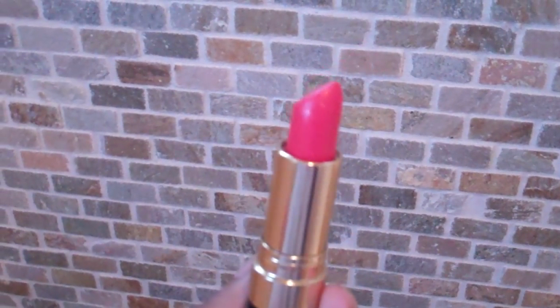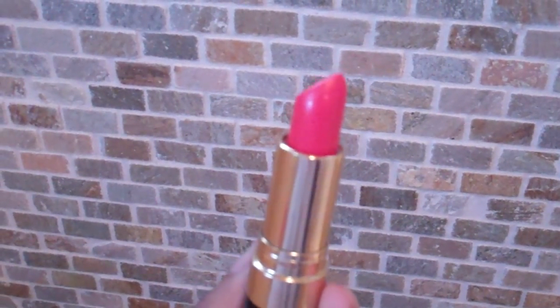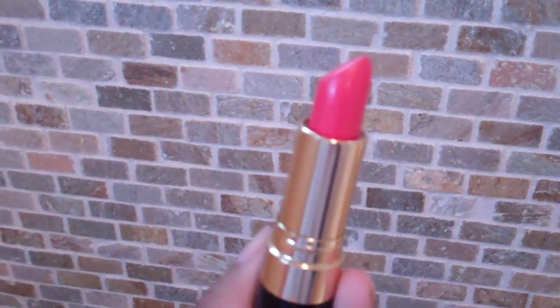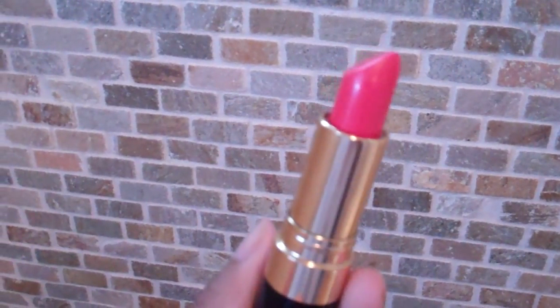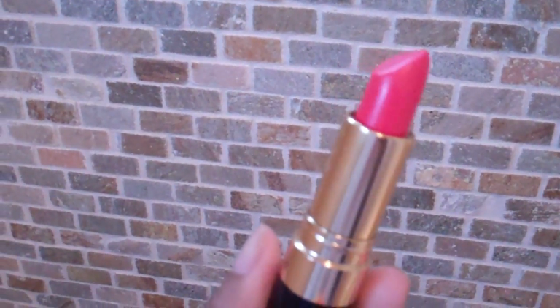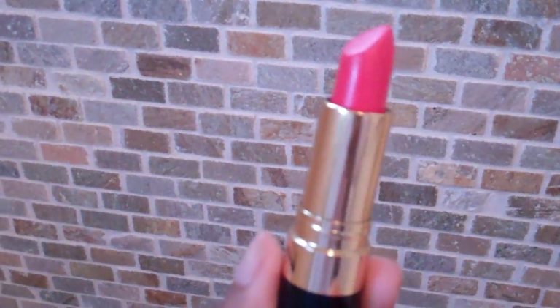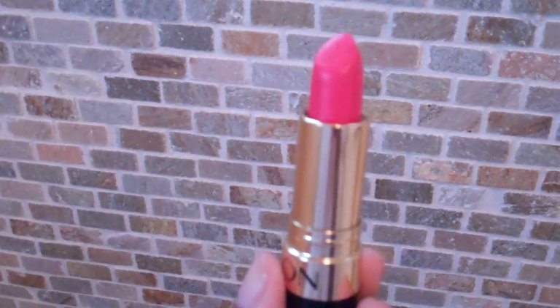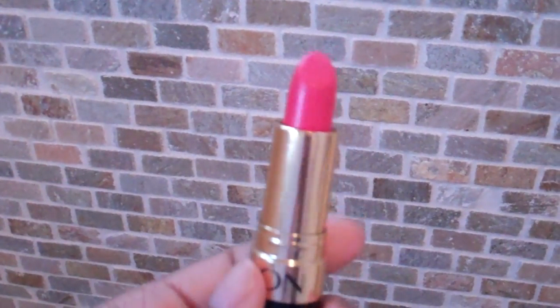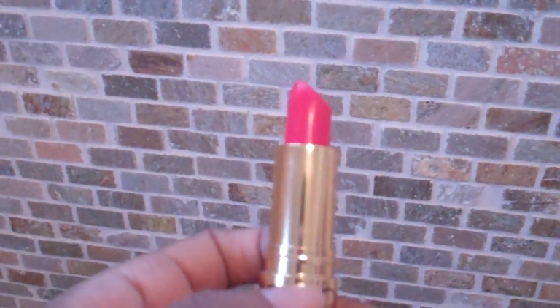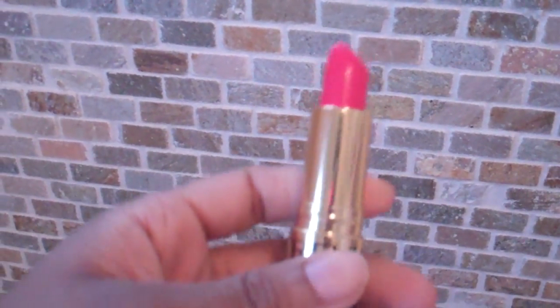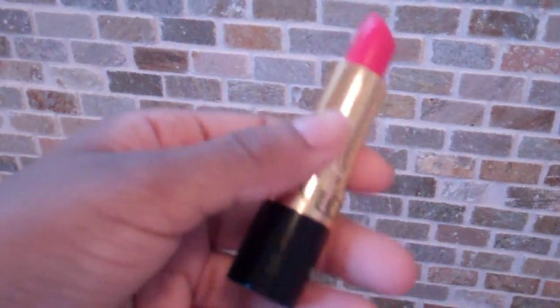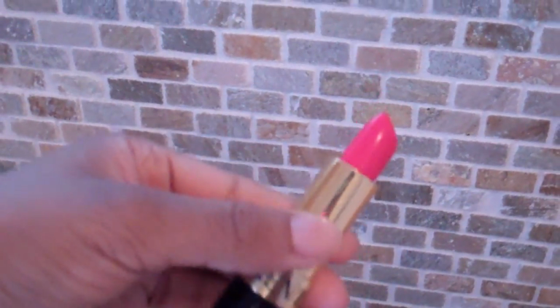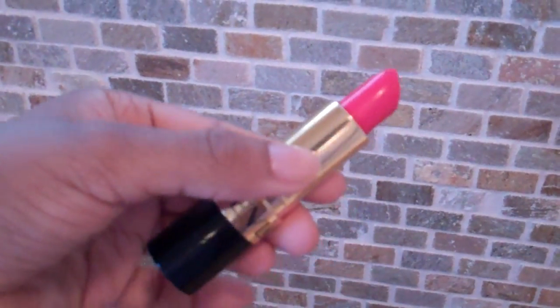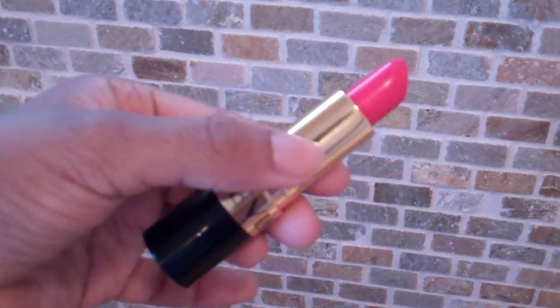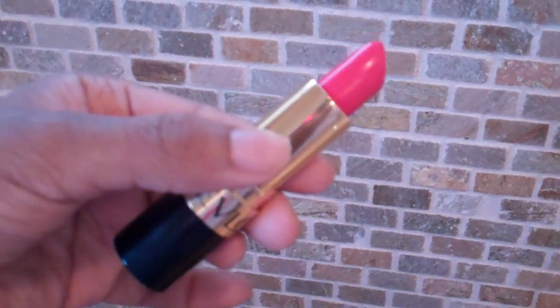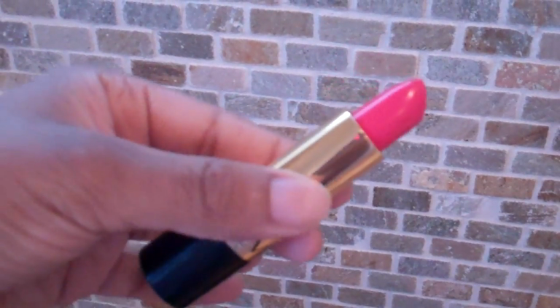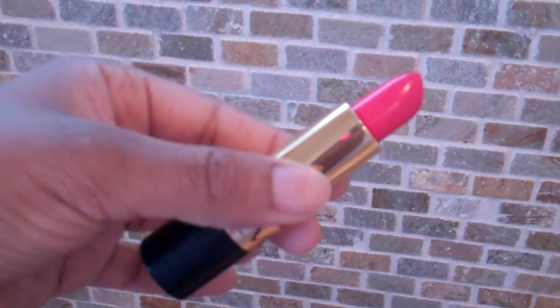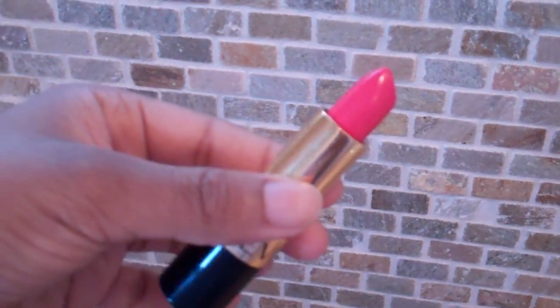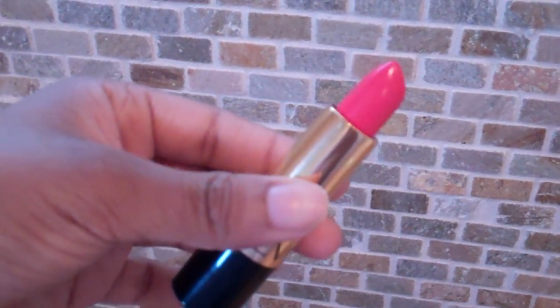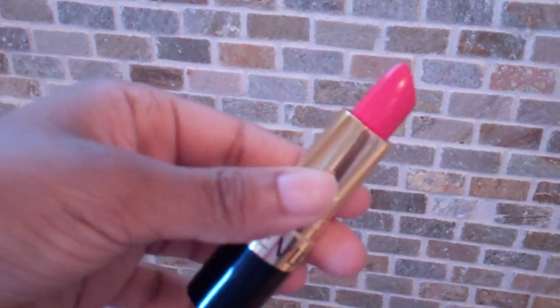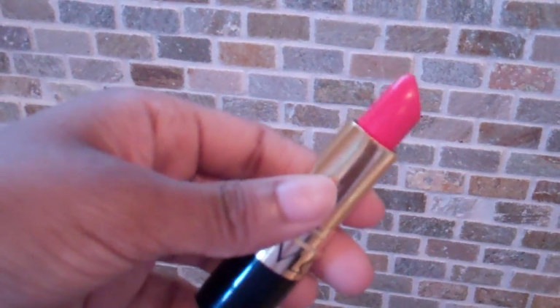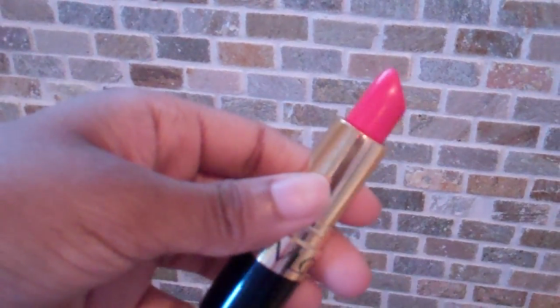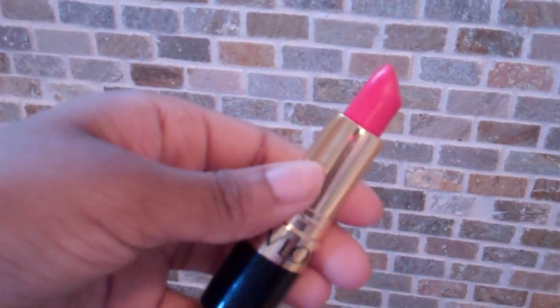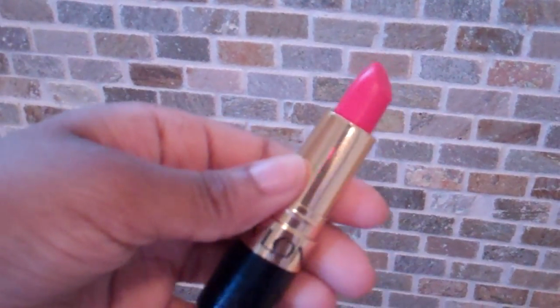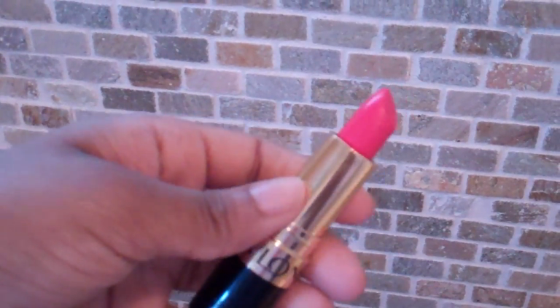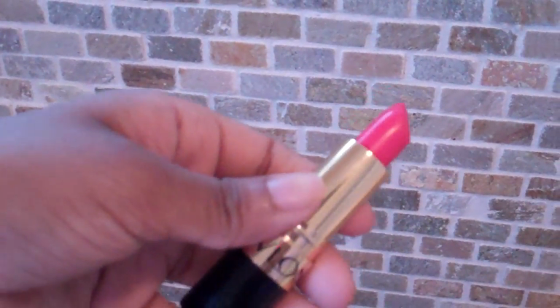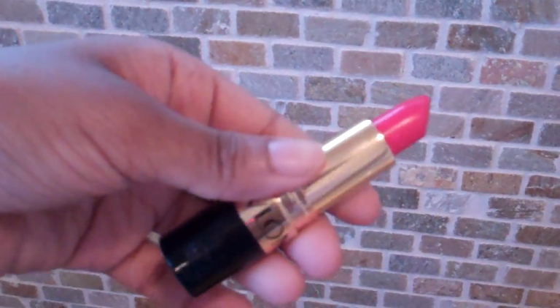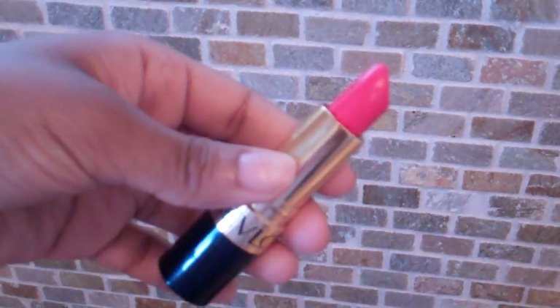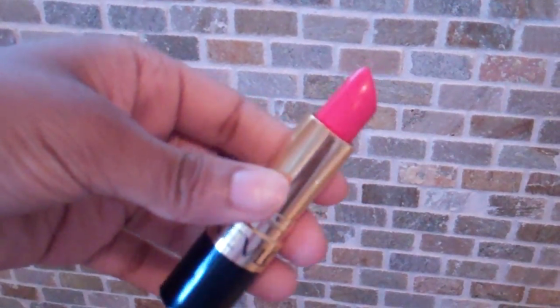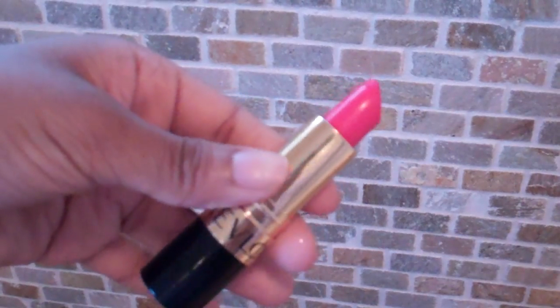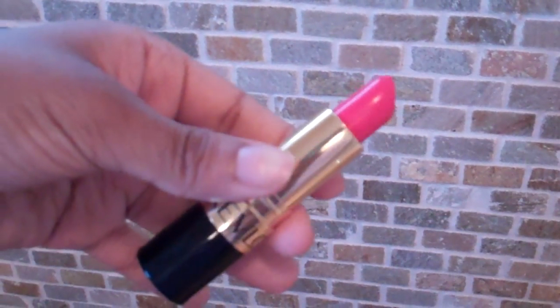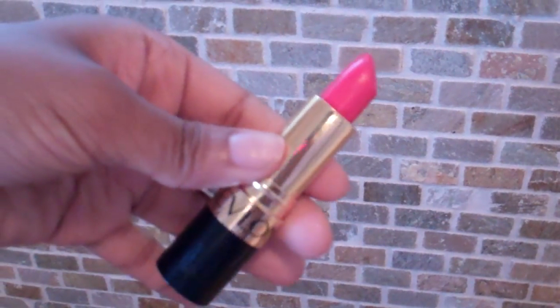I really like this color because I'm slowly getting into color on my lips, so I'm just slowly working my way into different colors. Obviously red is another go-to color.